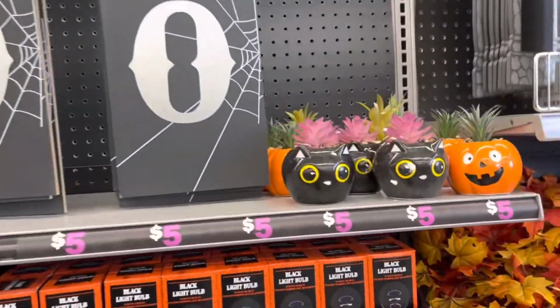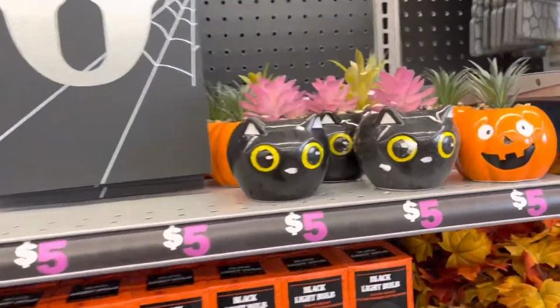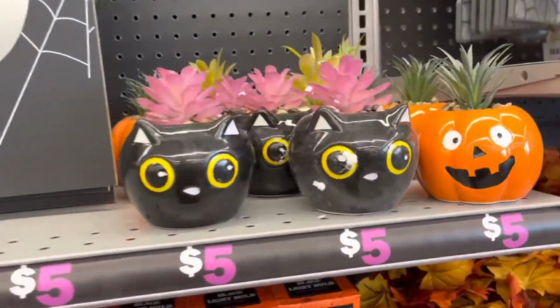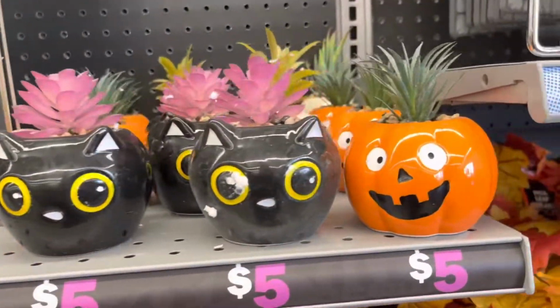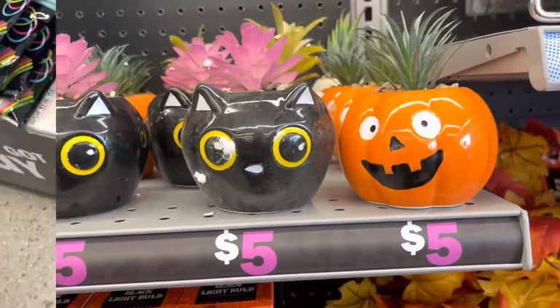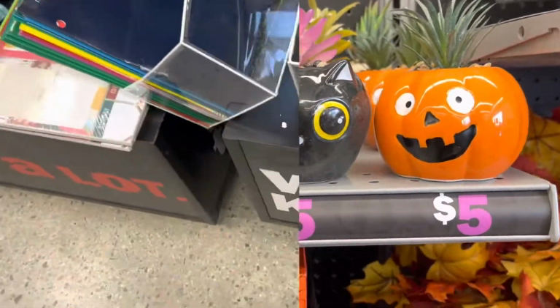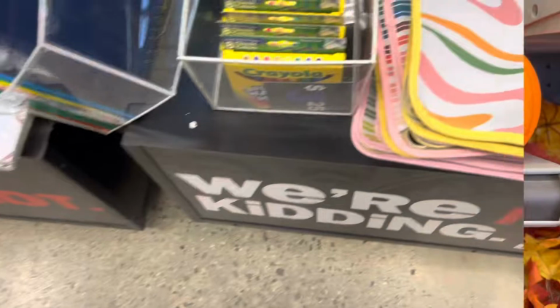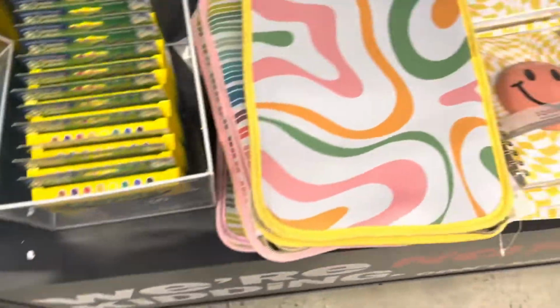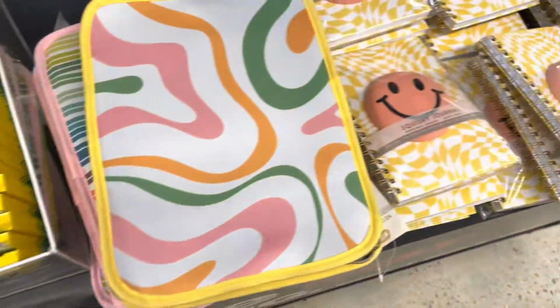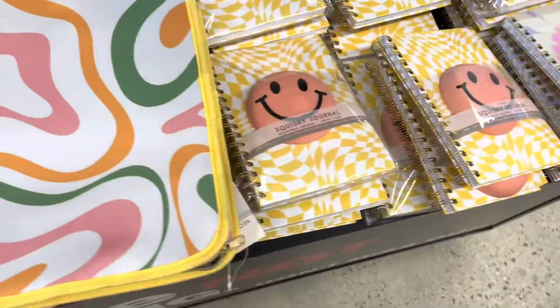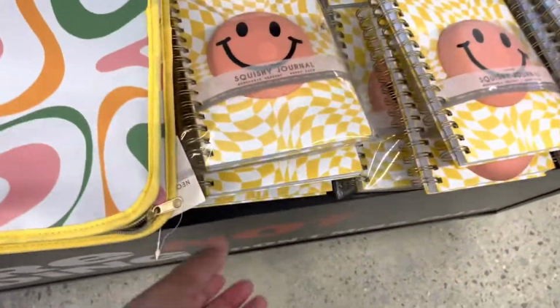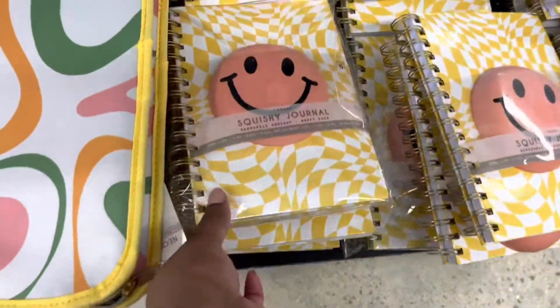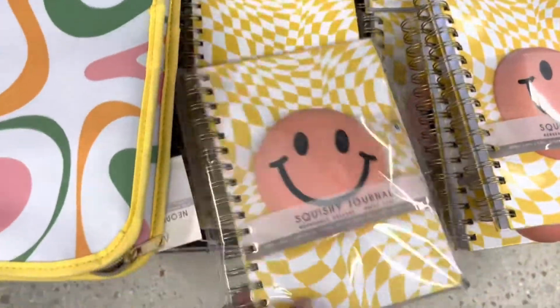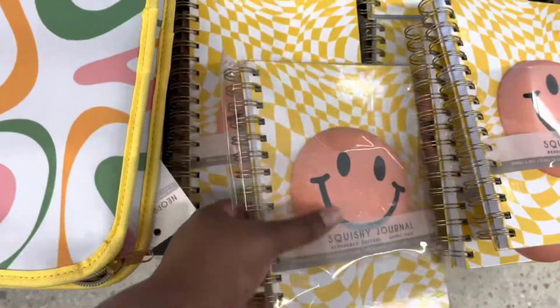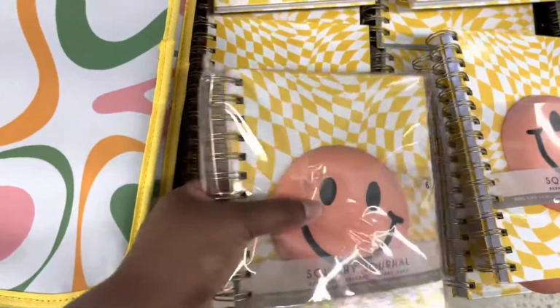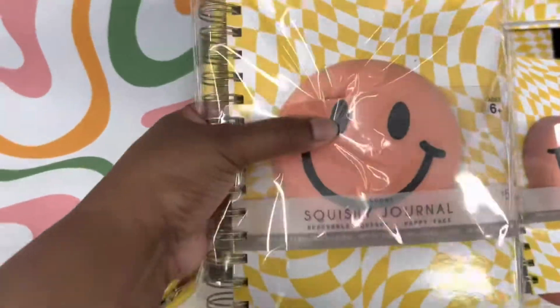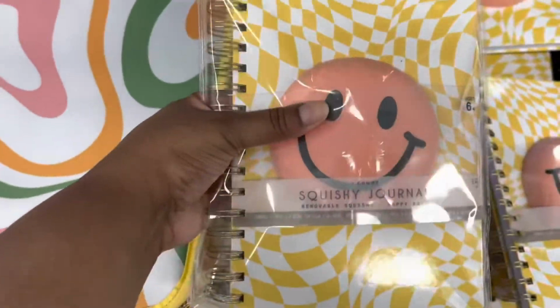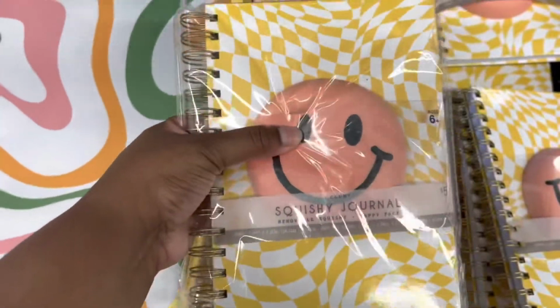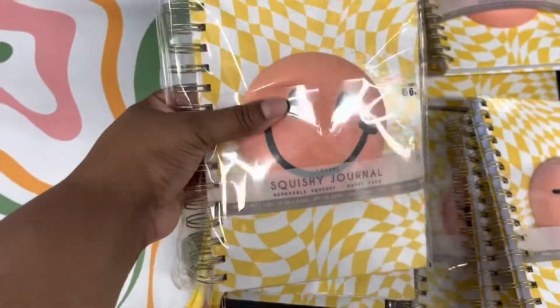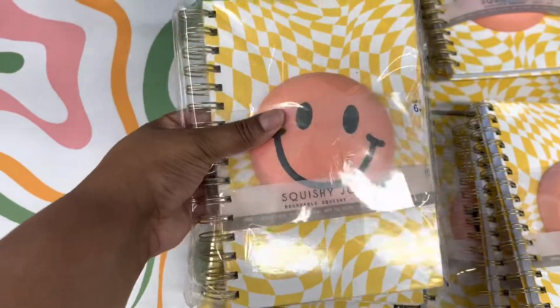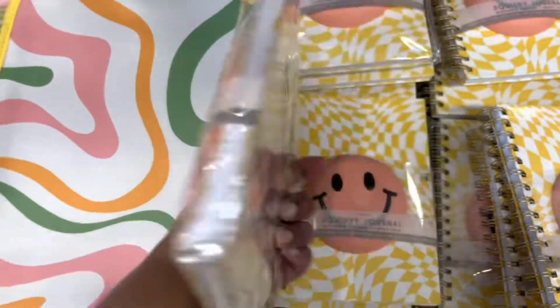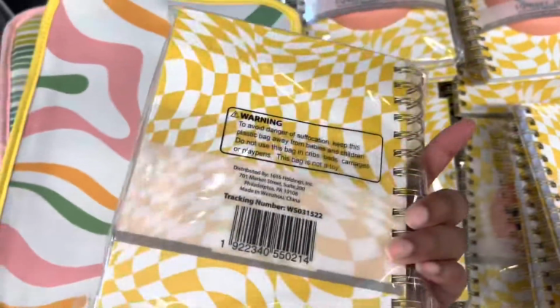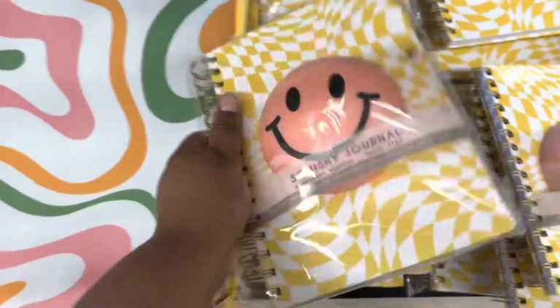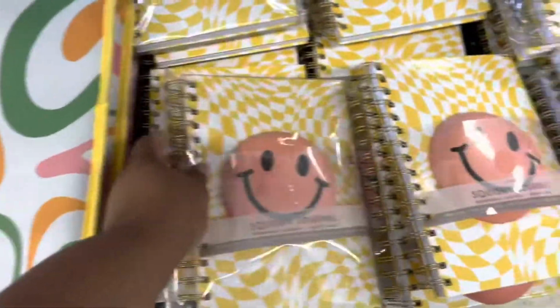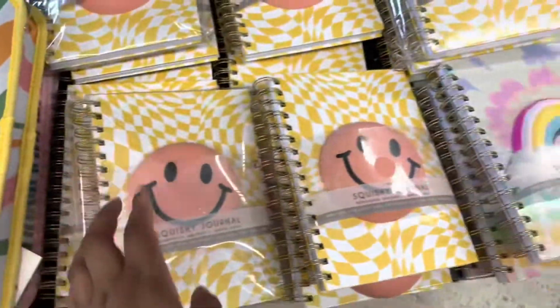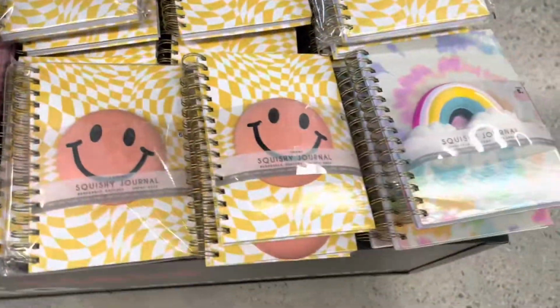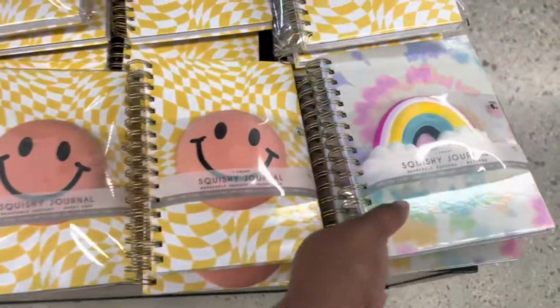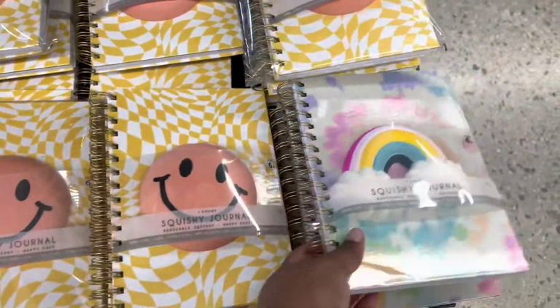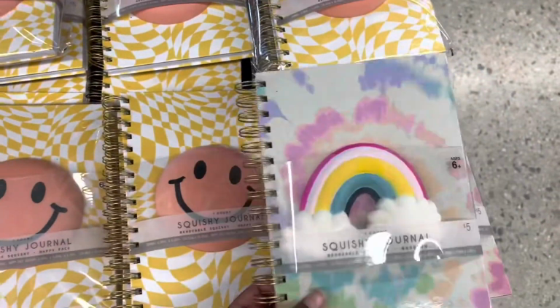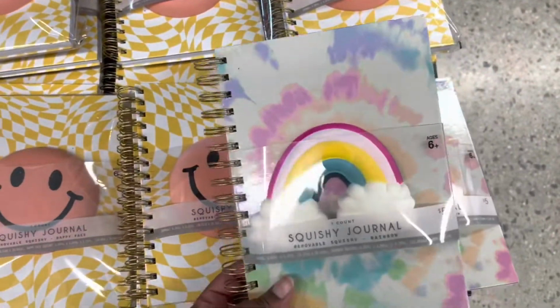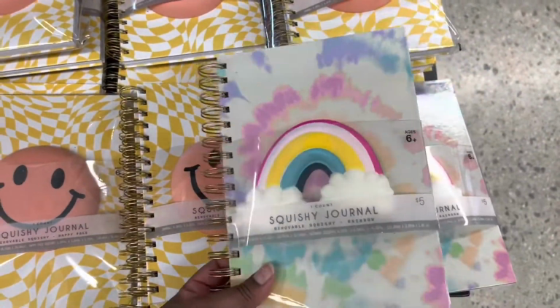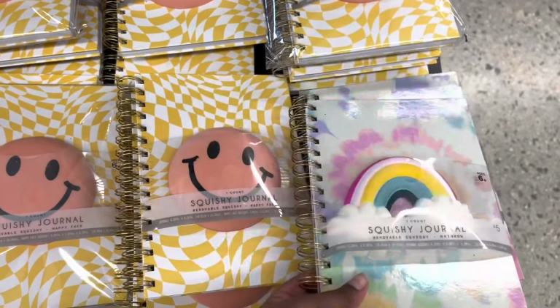I thought those little guys were cute. I like this little squishy journal — I almost picked it up for my daughter but I wasn't sure which one to grab. She probably would have liked the one with the rainbow though.